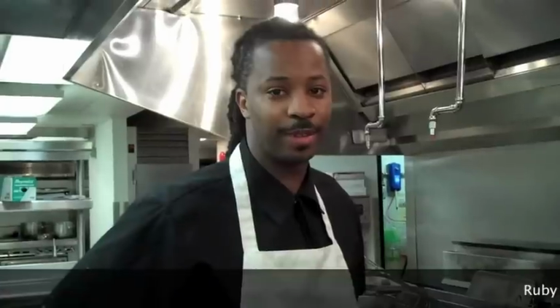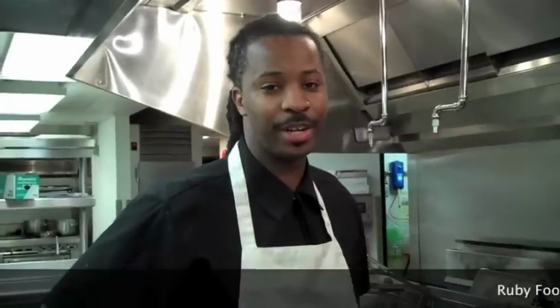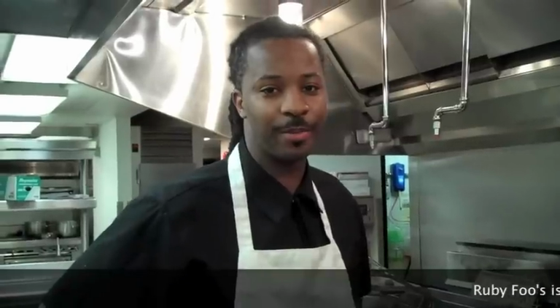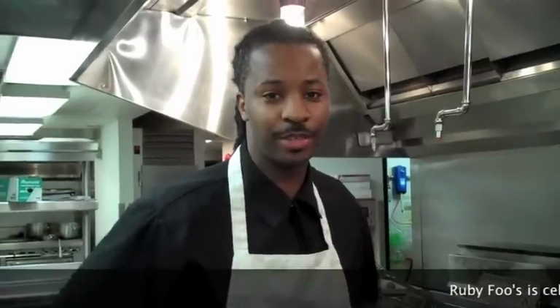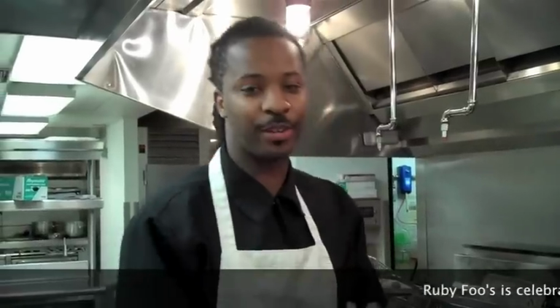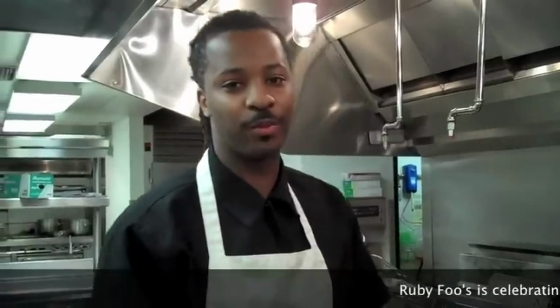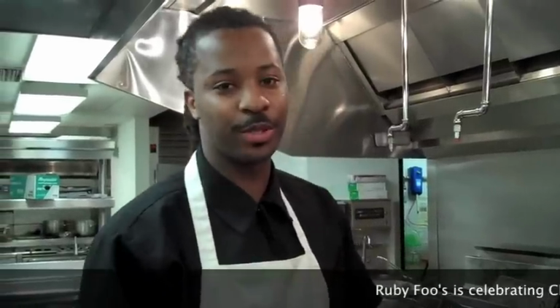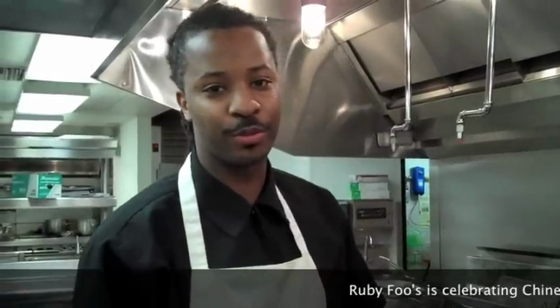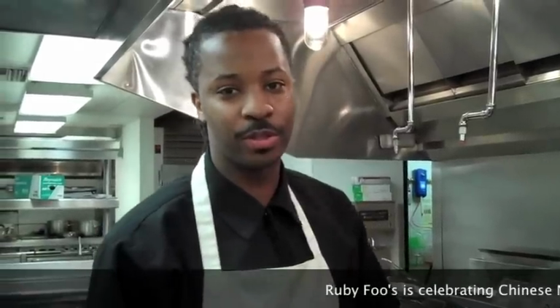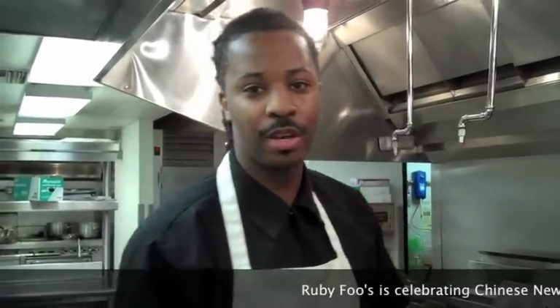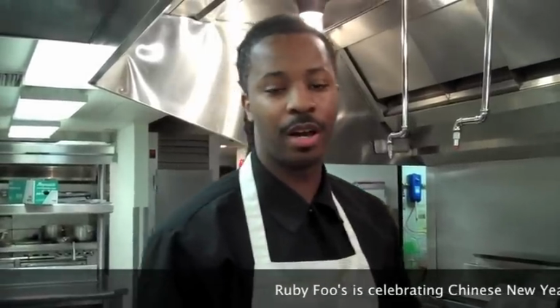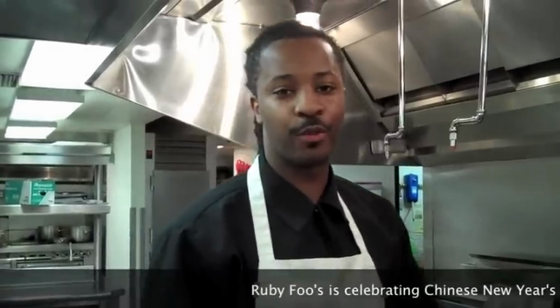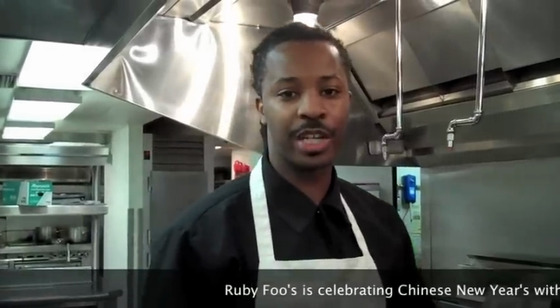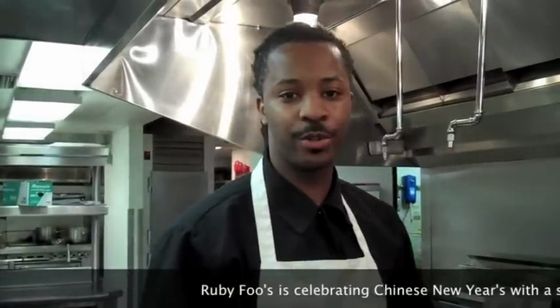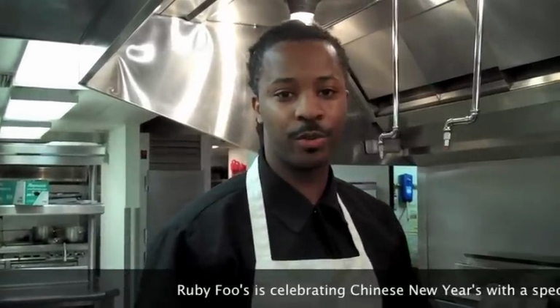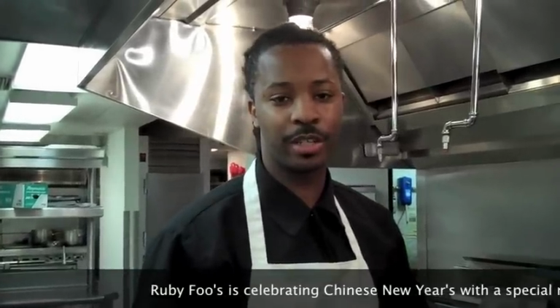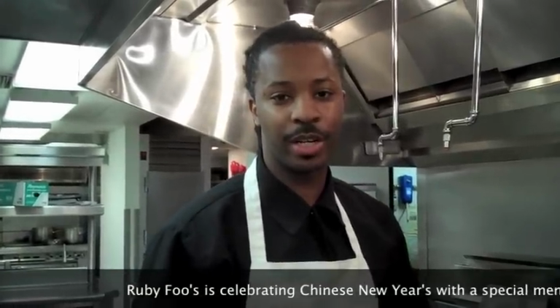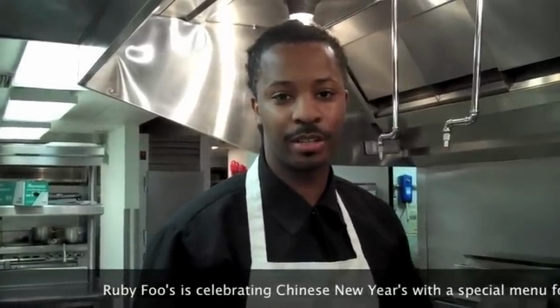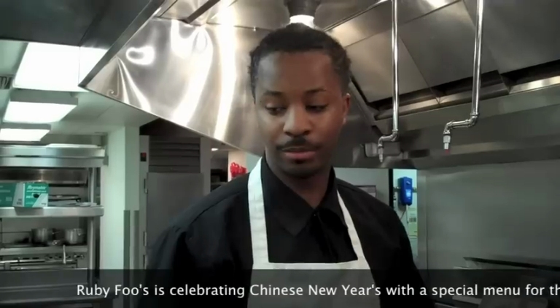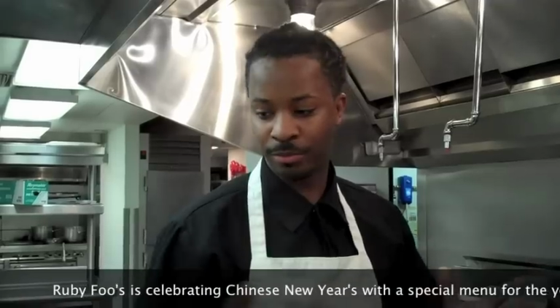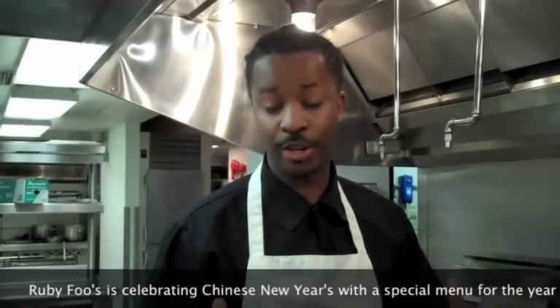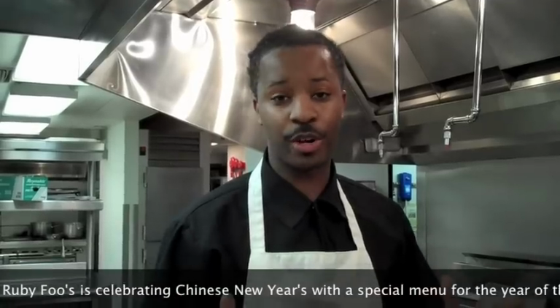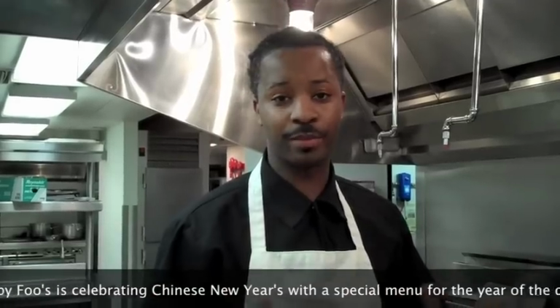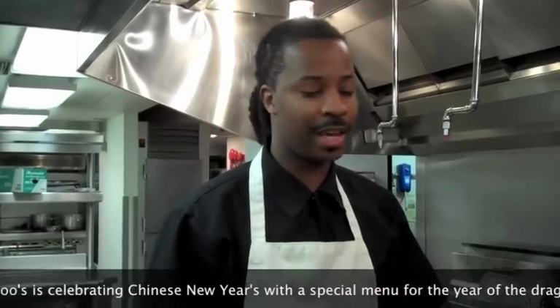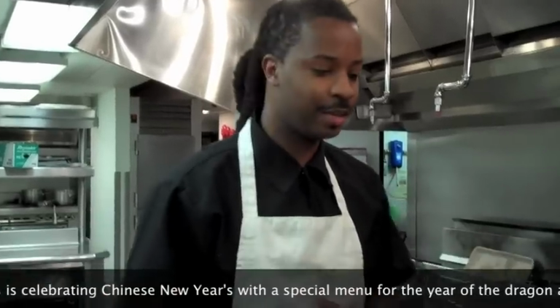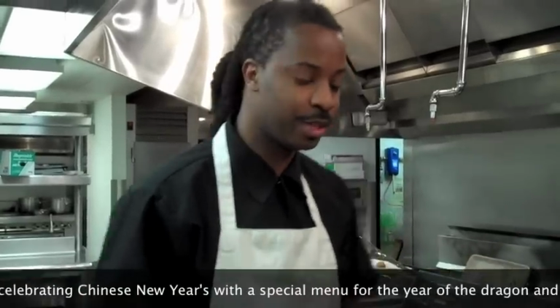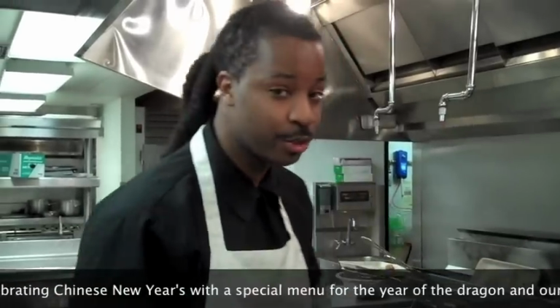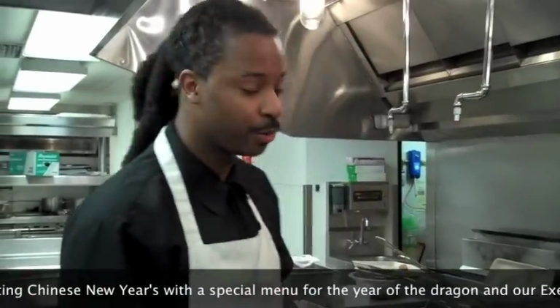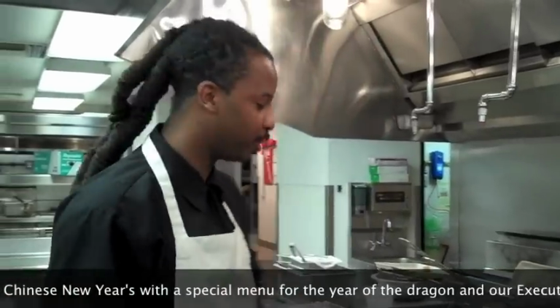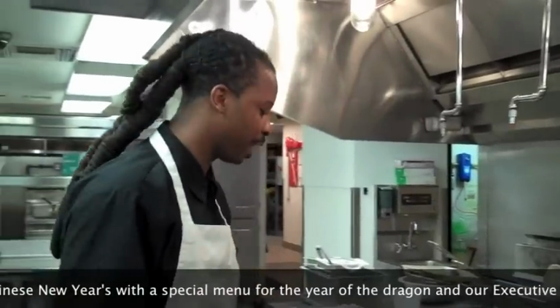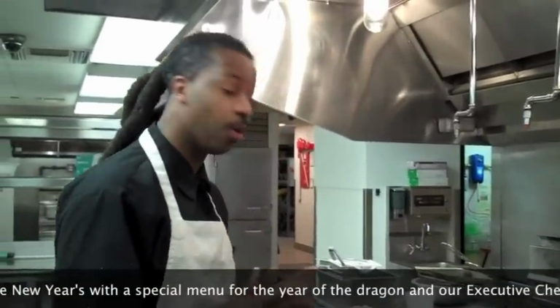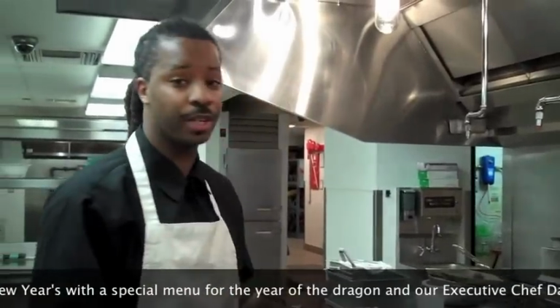I'm Chef Dao Raven. For Chinese New Year, we're celebrating the Year of the Dragon. And for the Year of the Dragon, we're going to do a whole fish.